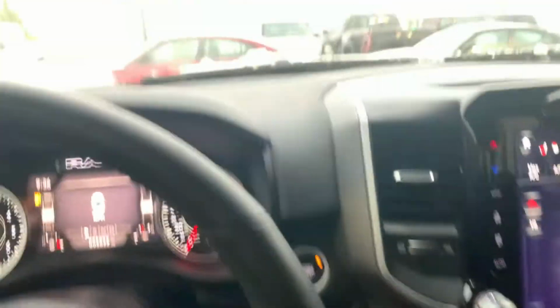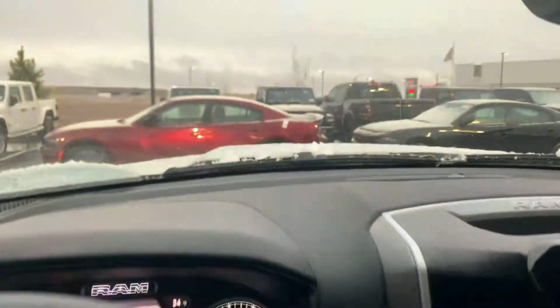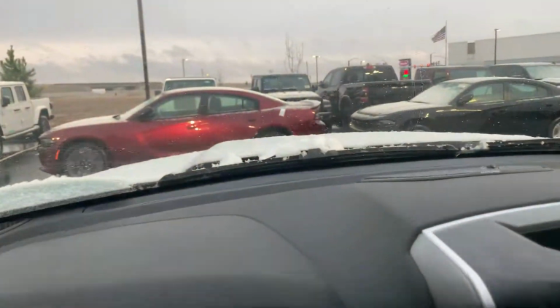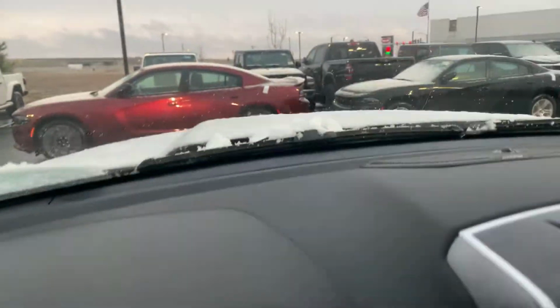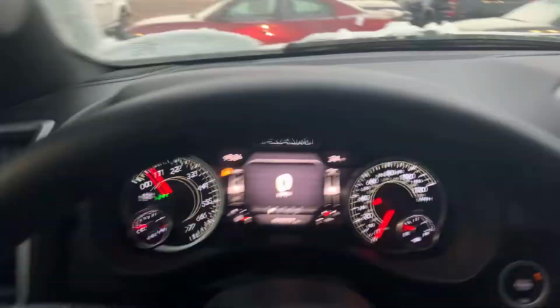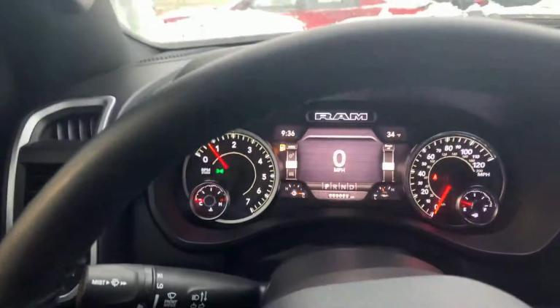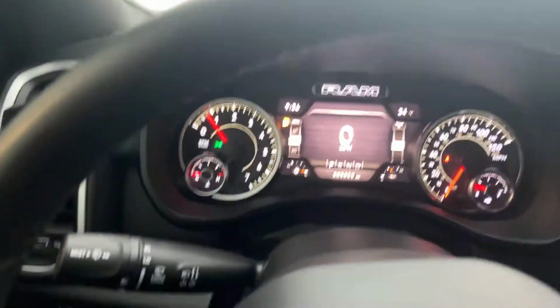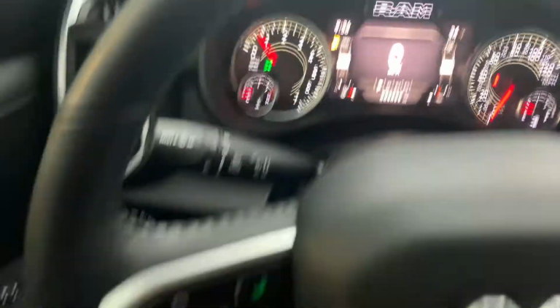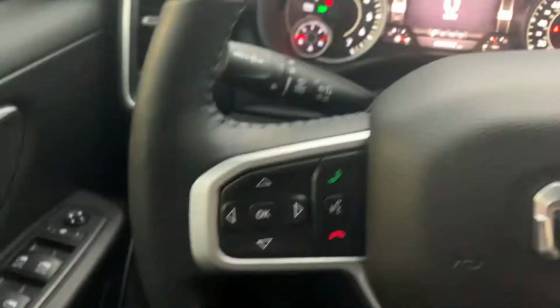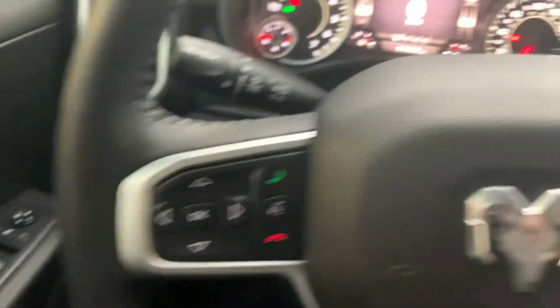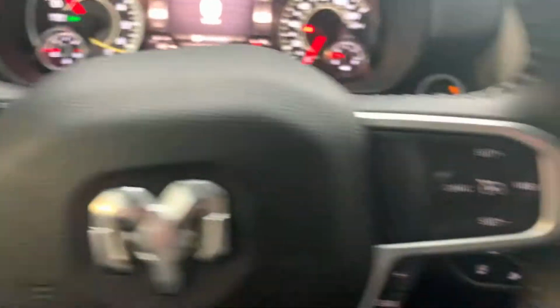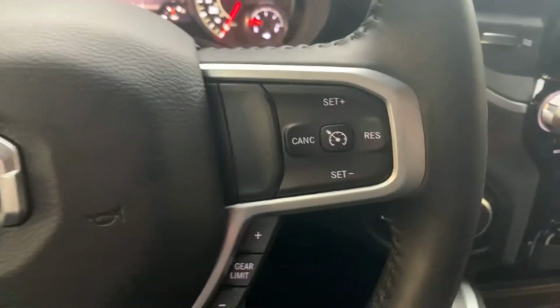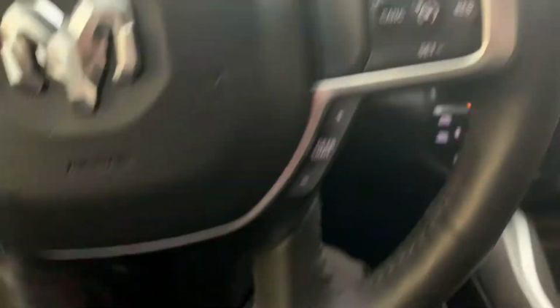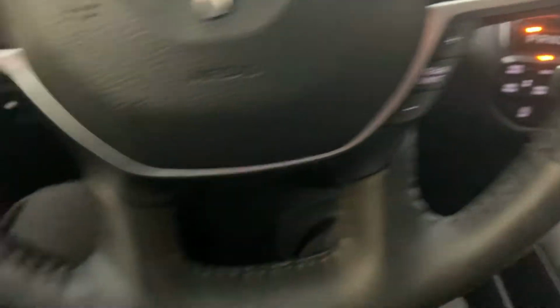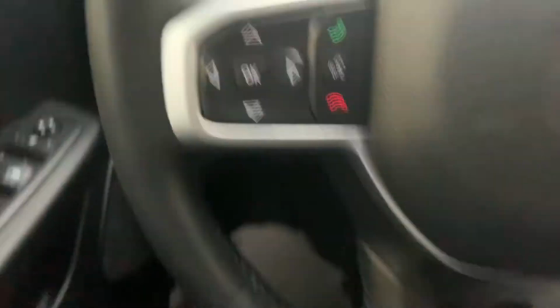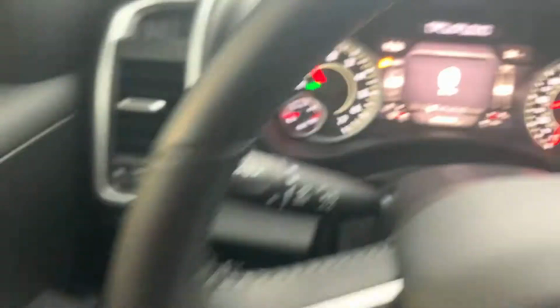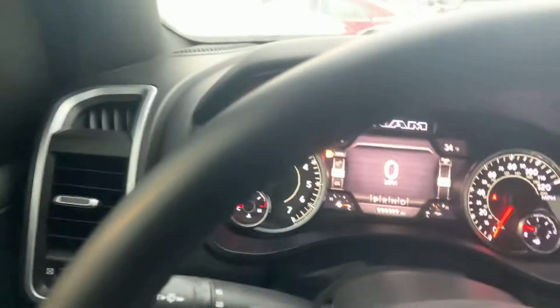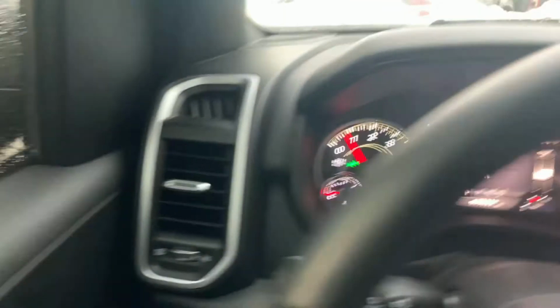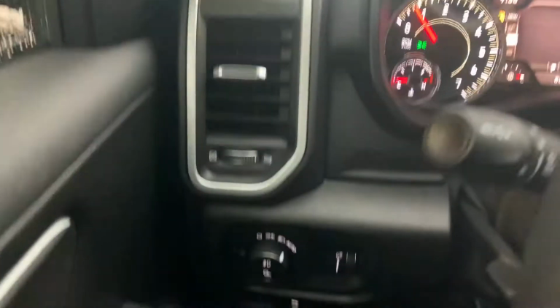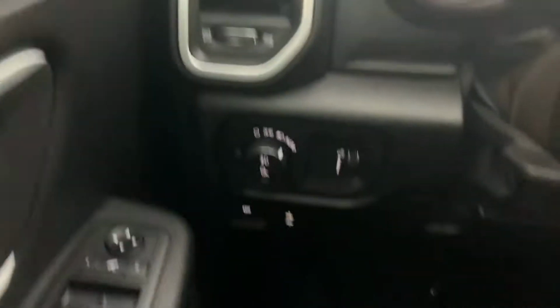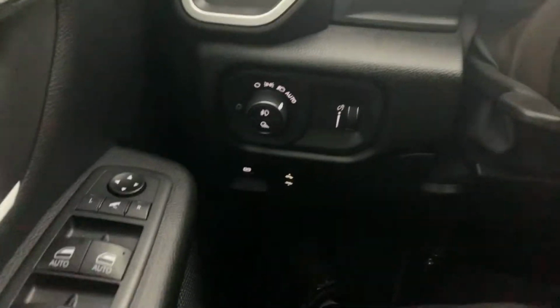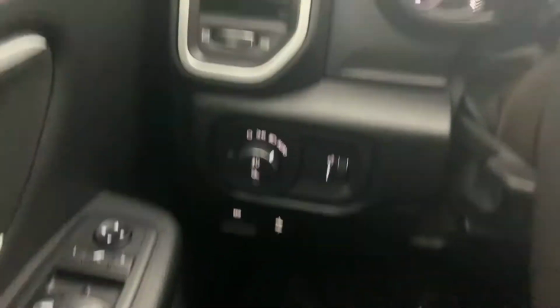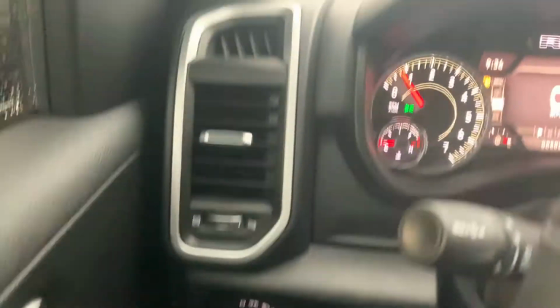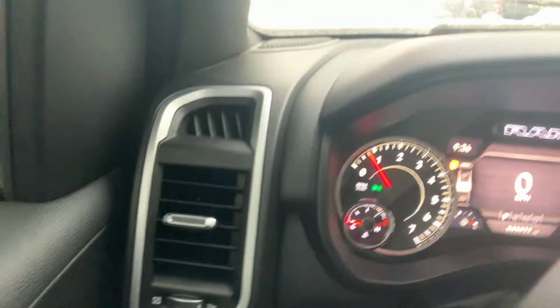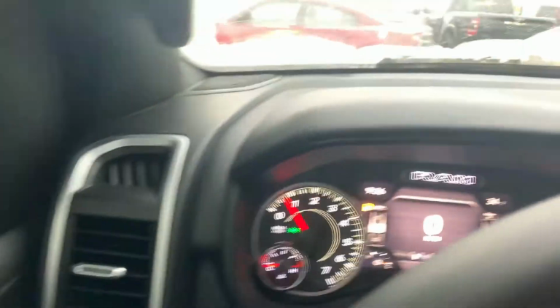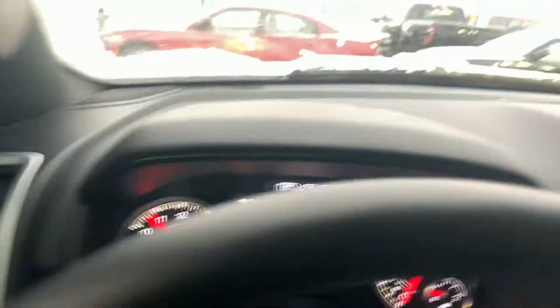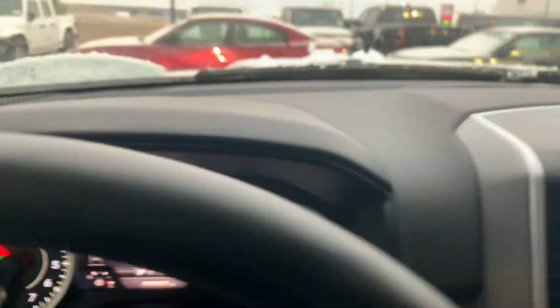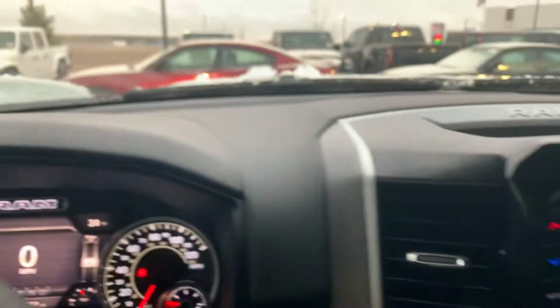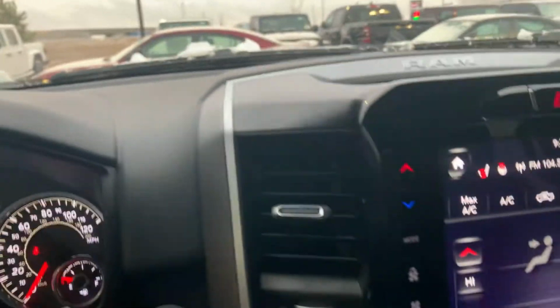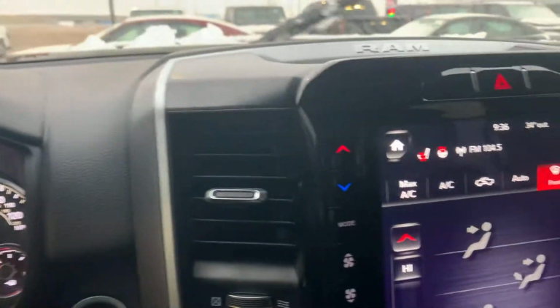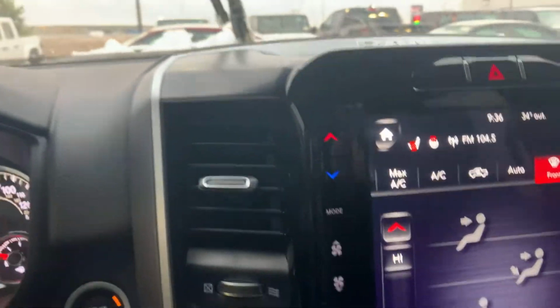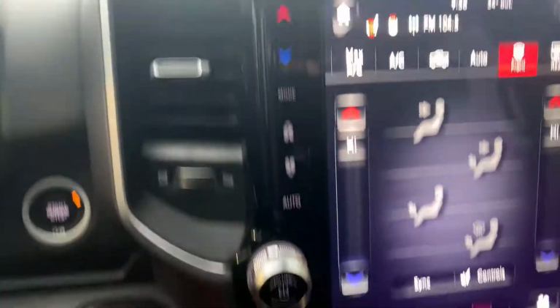Hey, Maurice. Billy Parsons here from Jim Glover Dodge. I'm sitting inside this 2020 North Edition Ram 4x4.